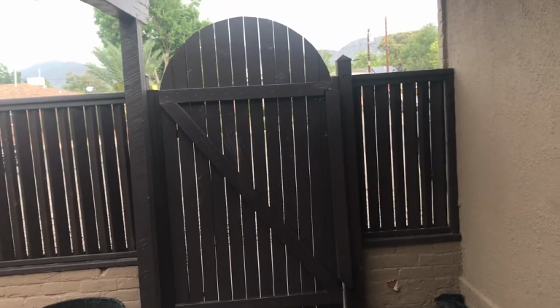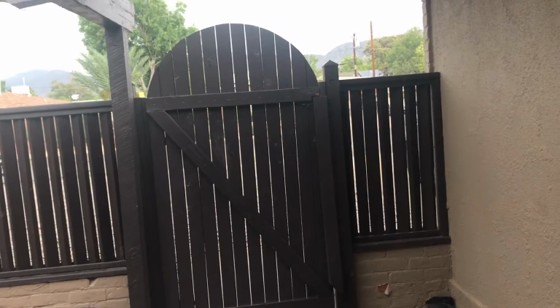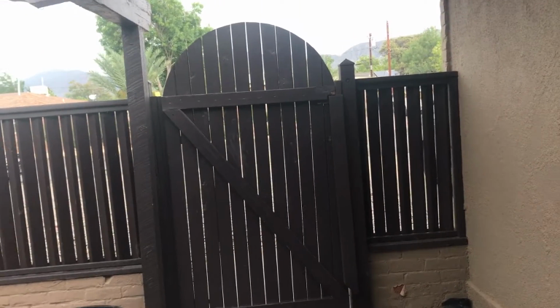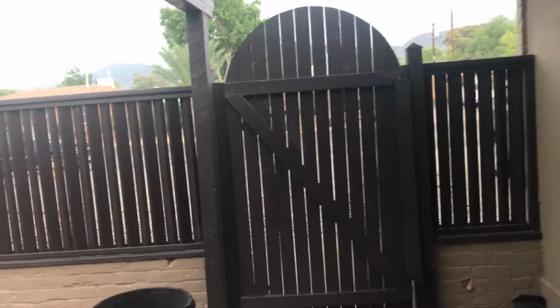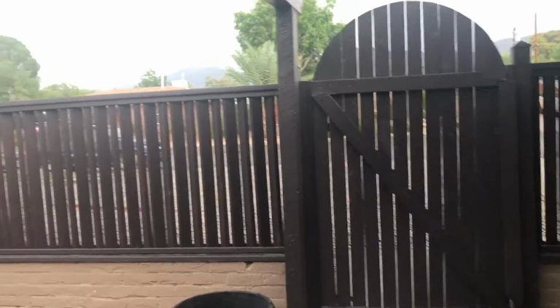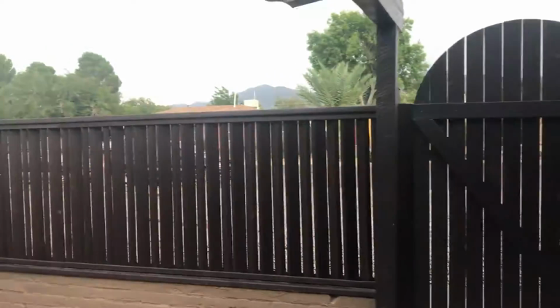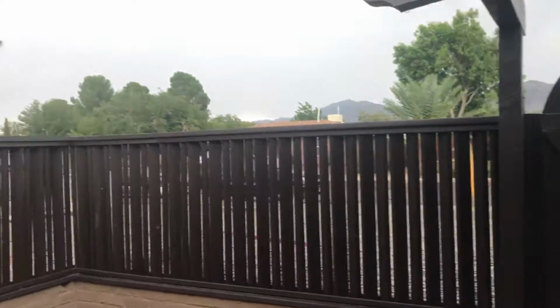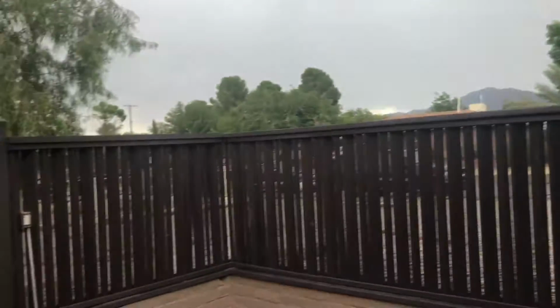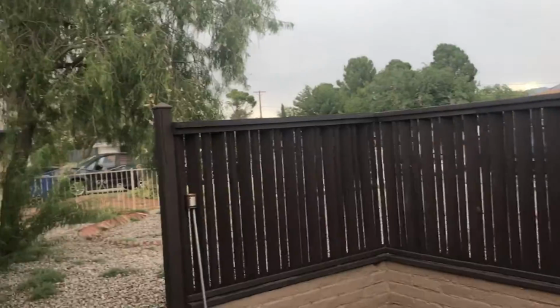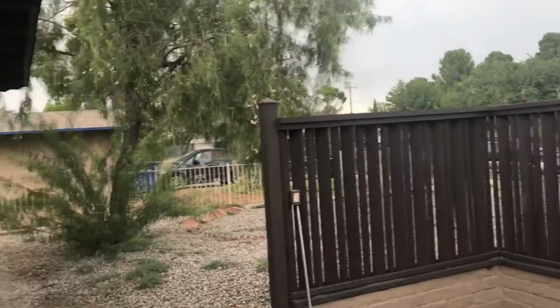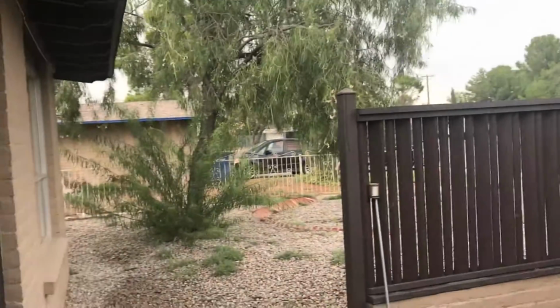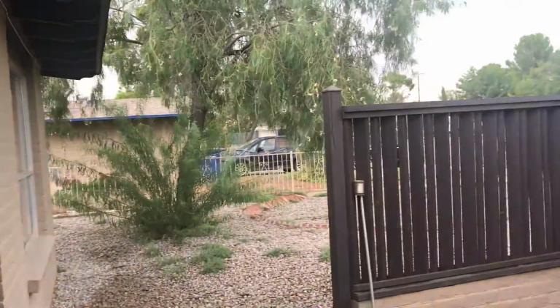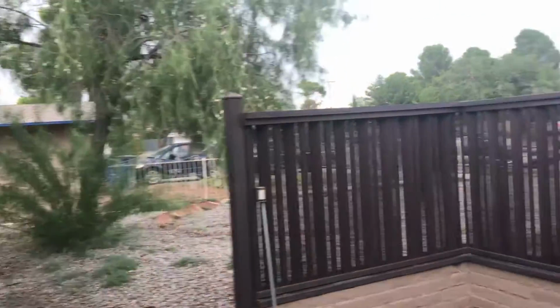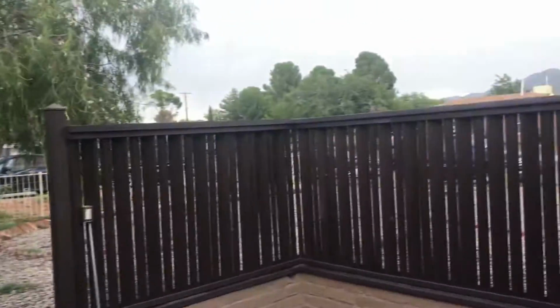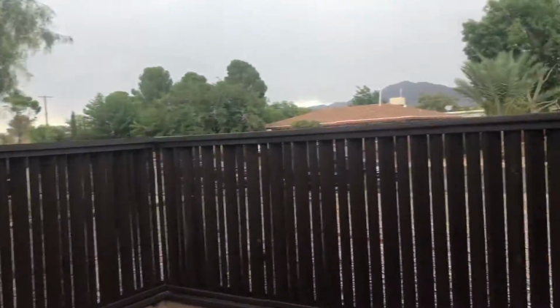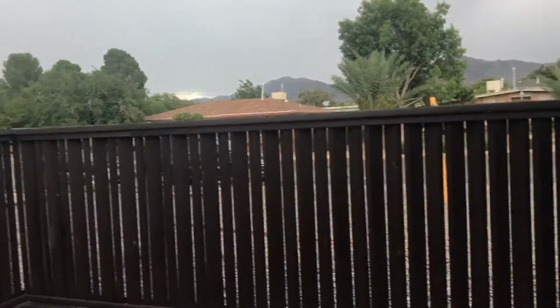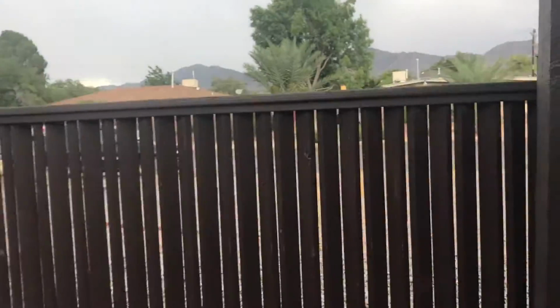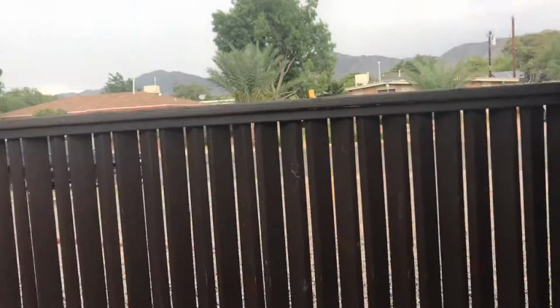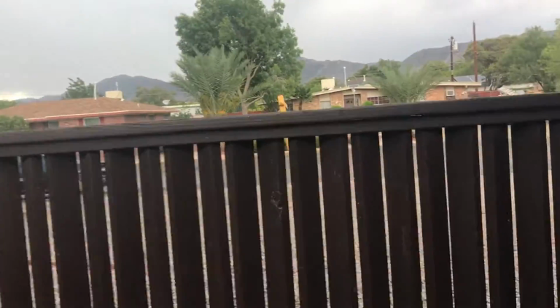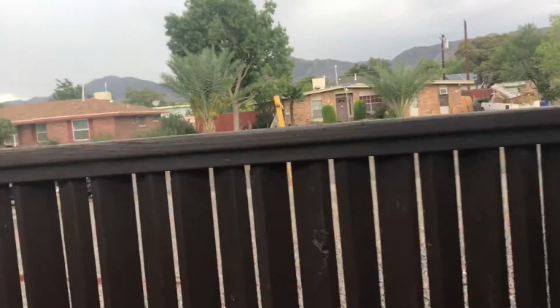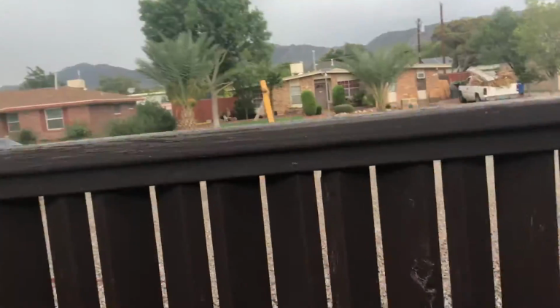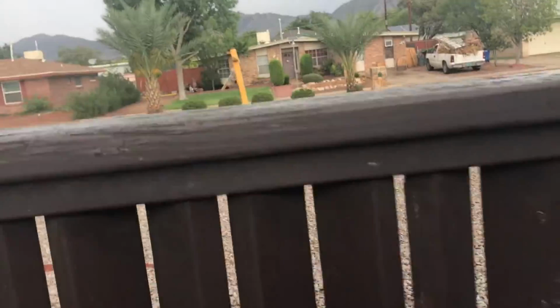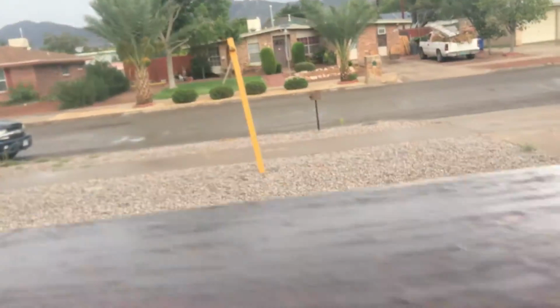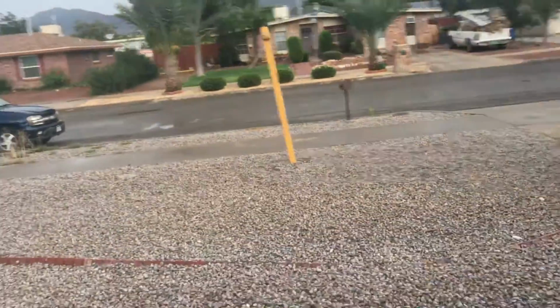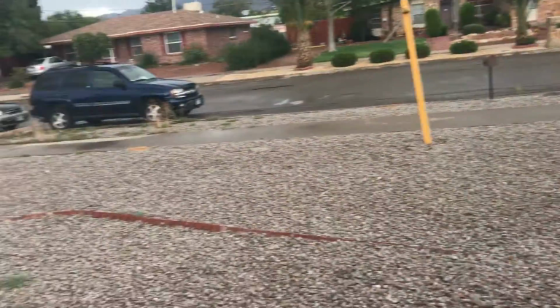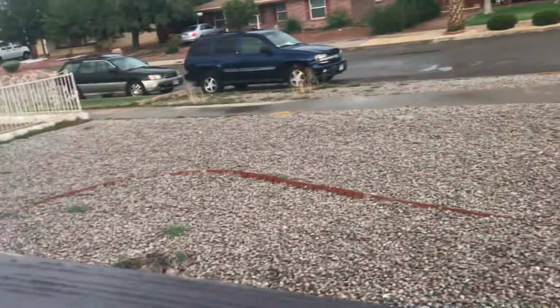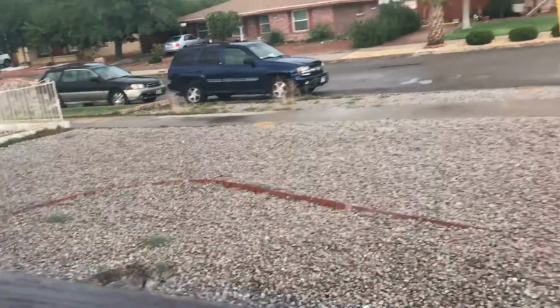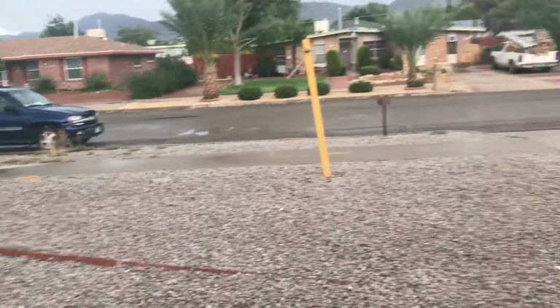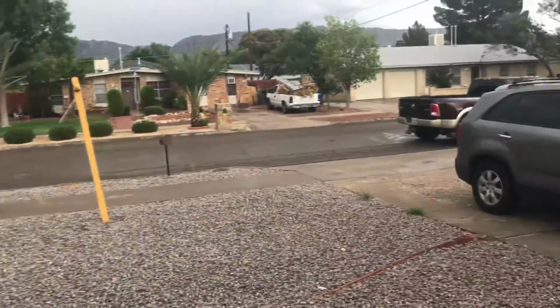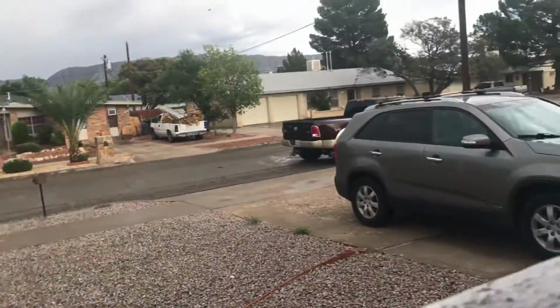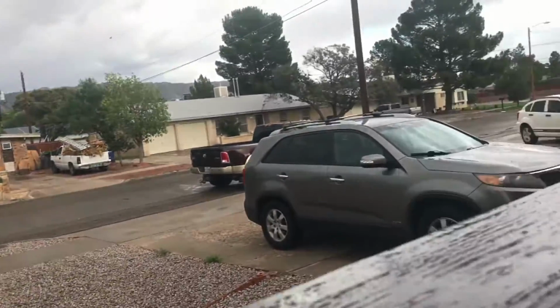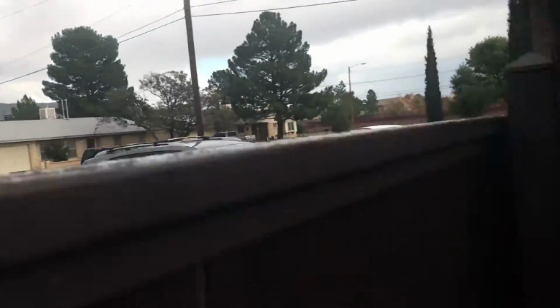Okay, so here we are at the property on Blackstone. Sorry for the view from here — I'm just taking a video from right behind the wood. It's going to rain on me.